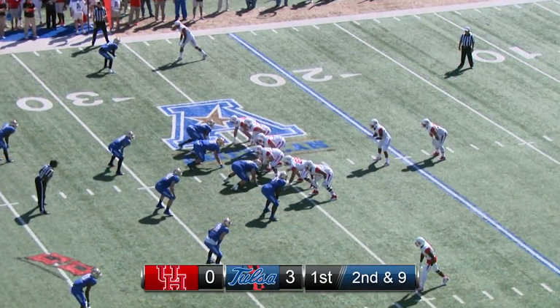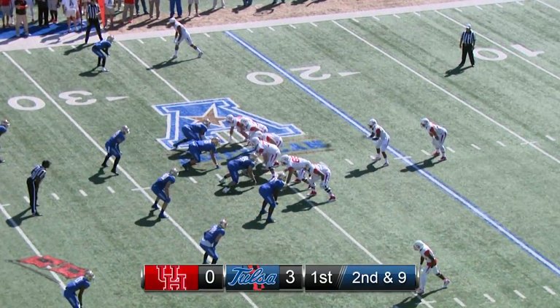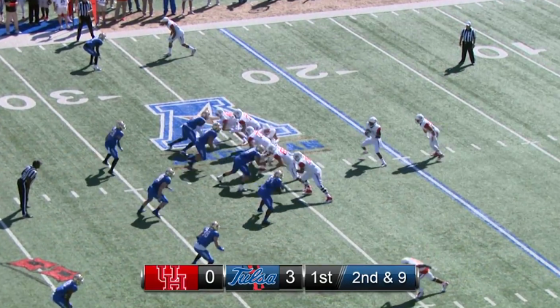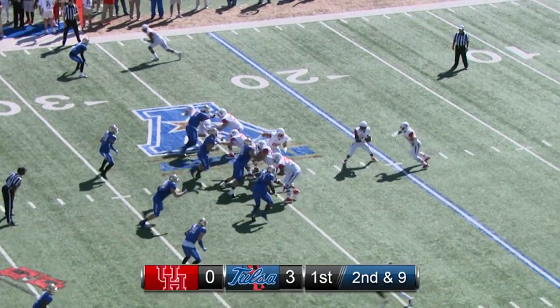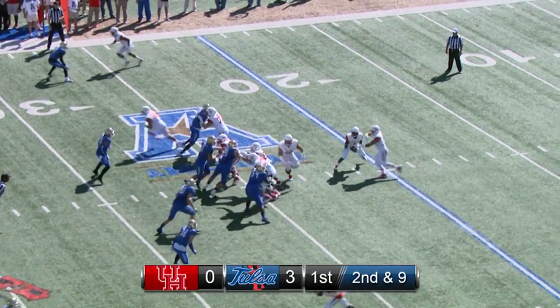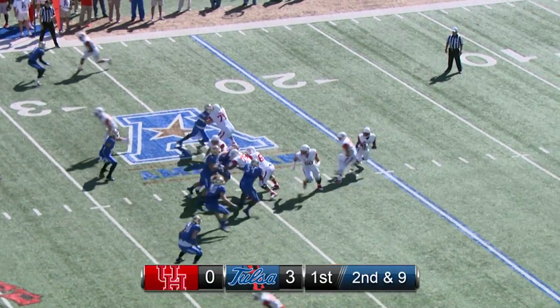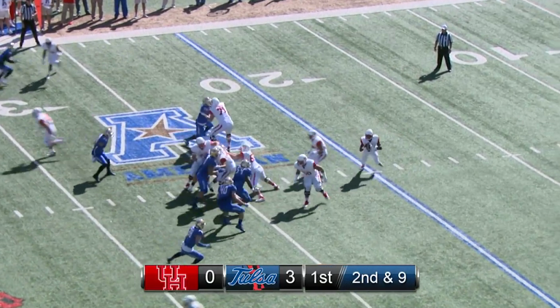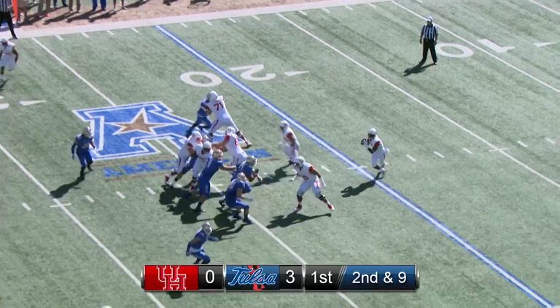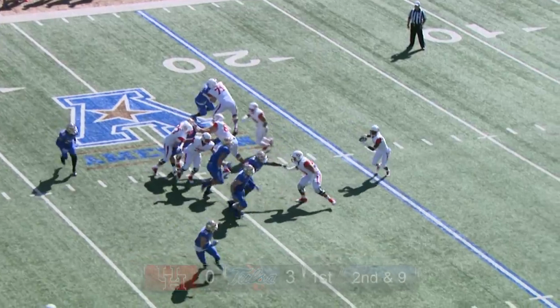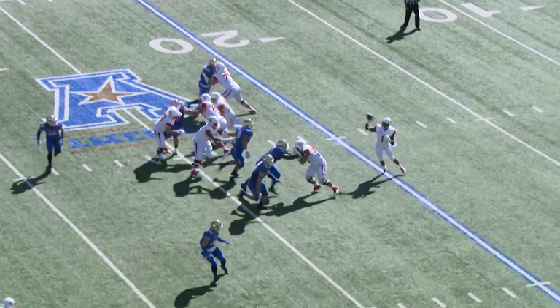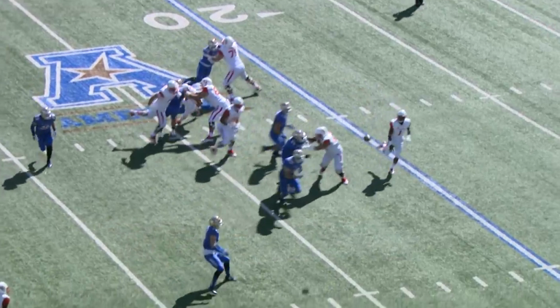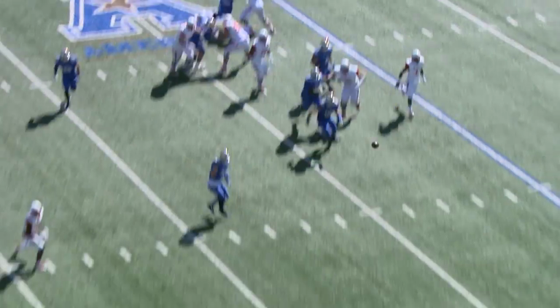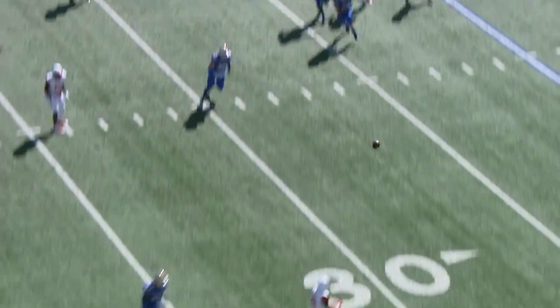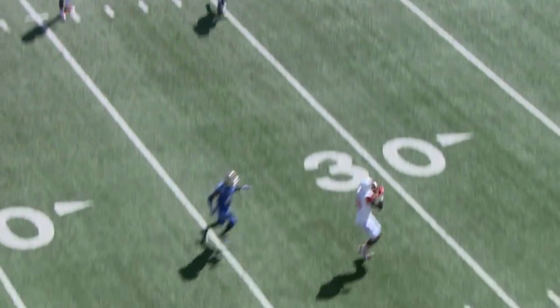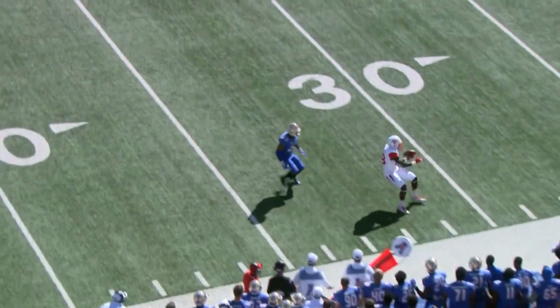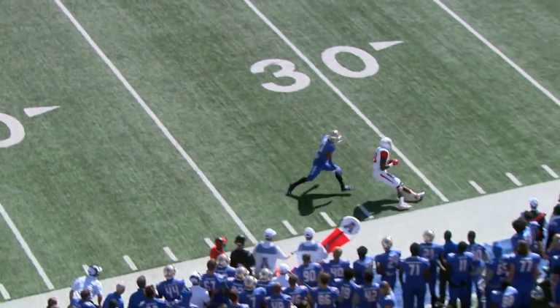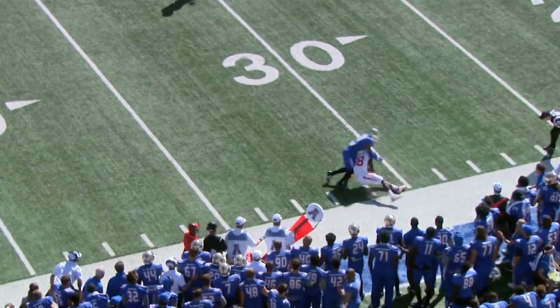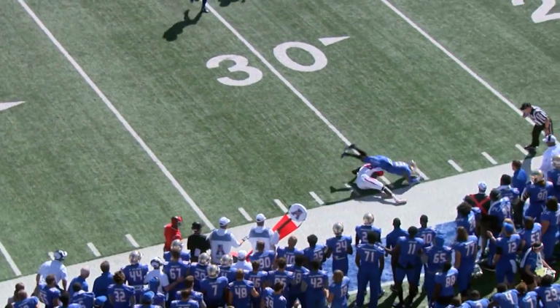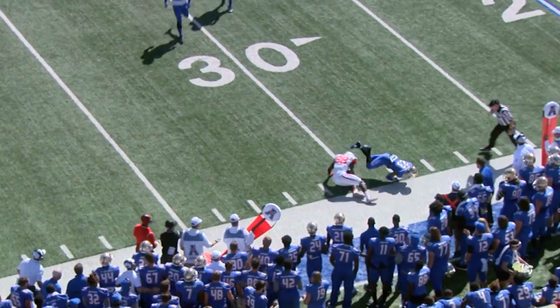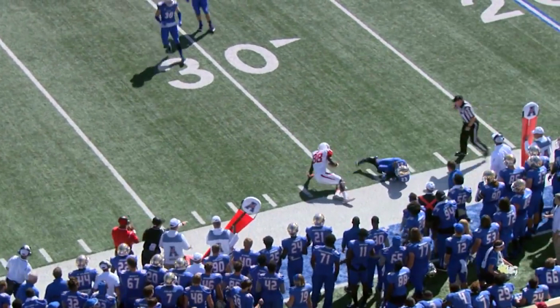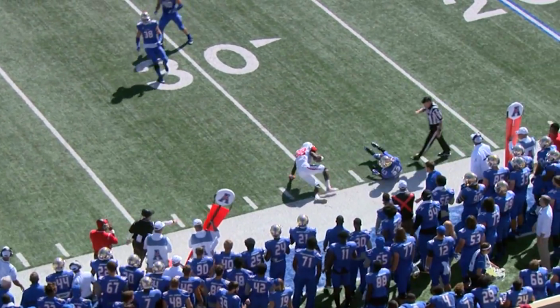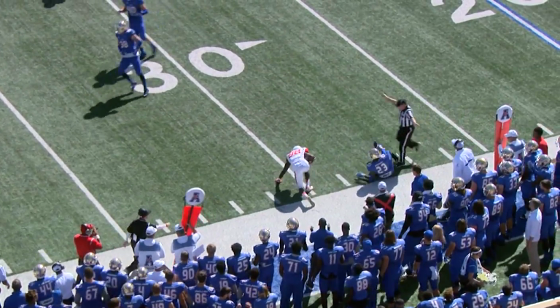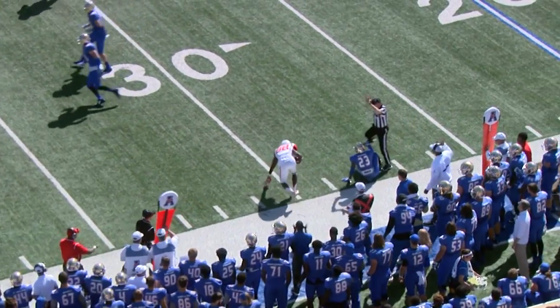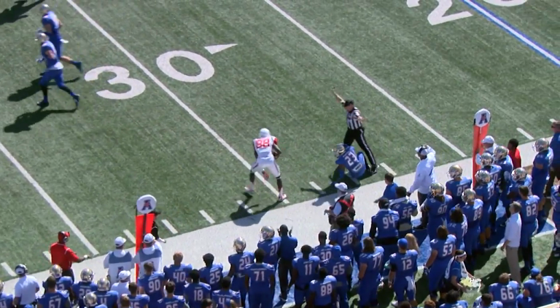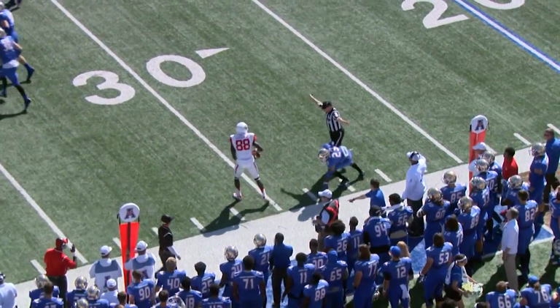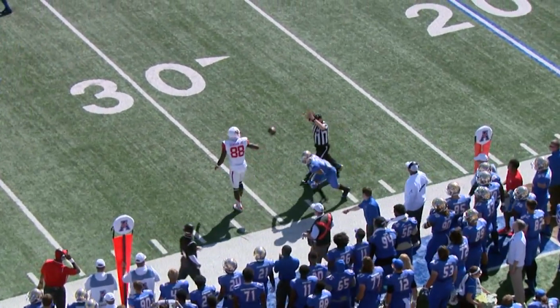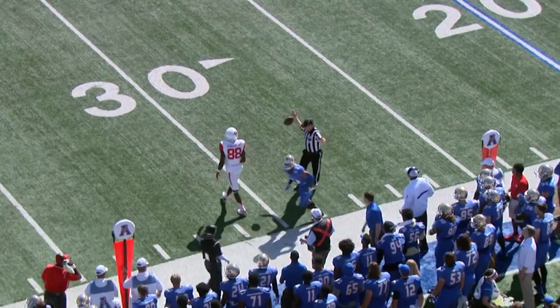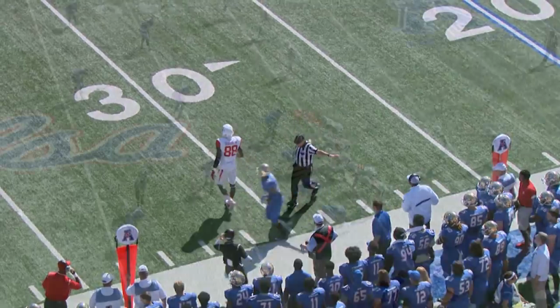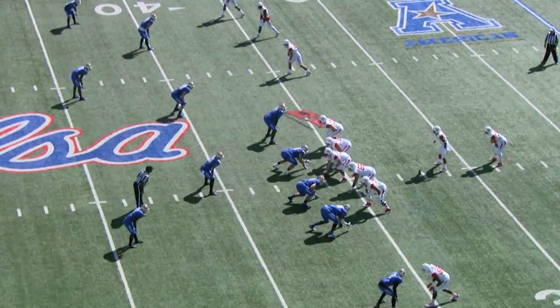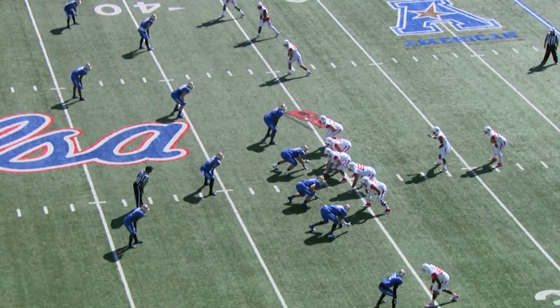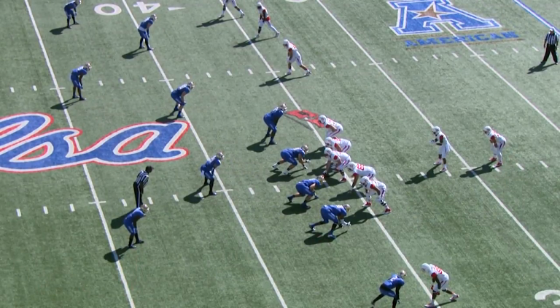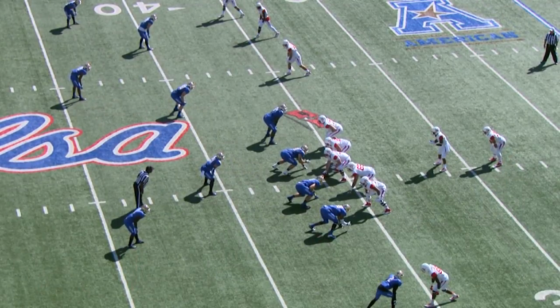Boy, he kicked the stuffing out of that one. Ward out of the shotgun, has the snap, a fake handoff, rolling left, now flips a pass — and it is juggled and retained, caught at about the 30.